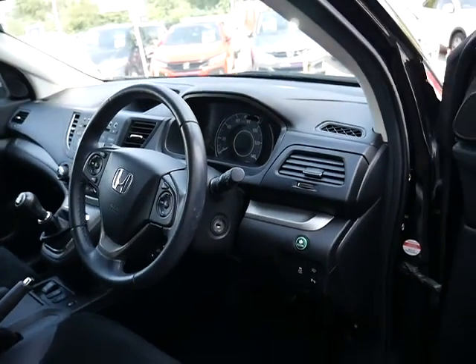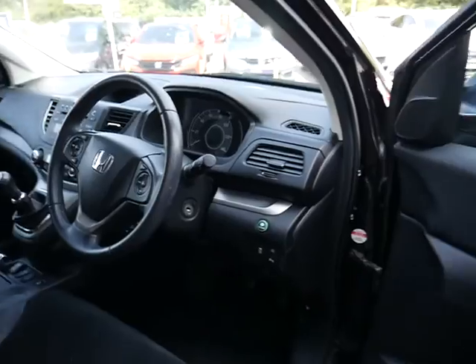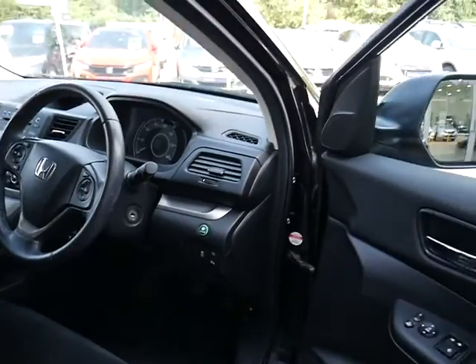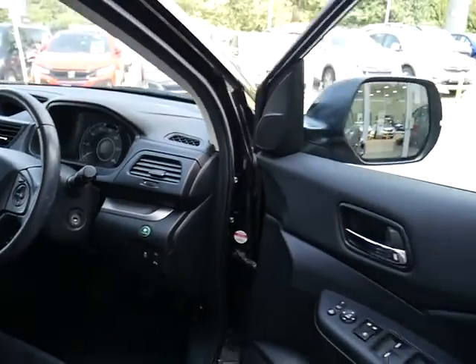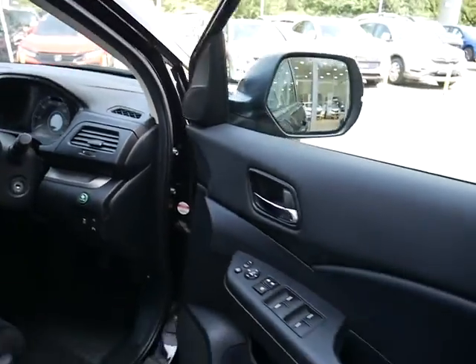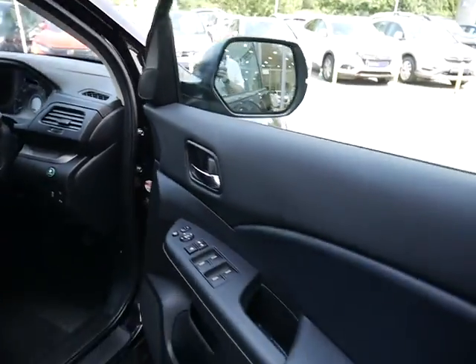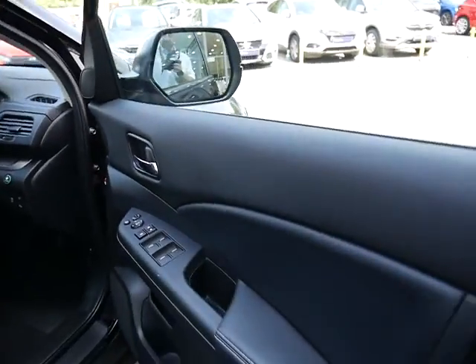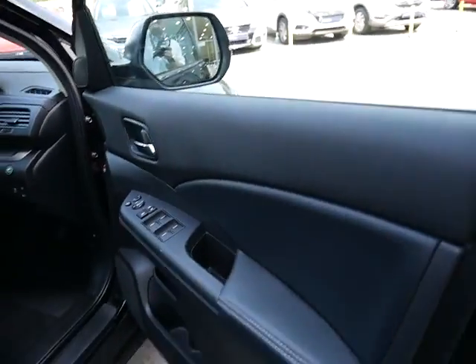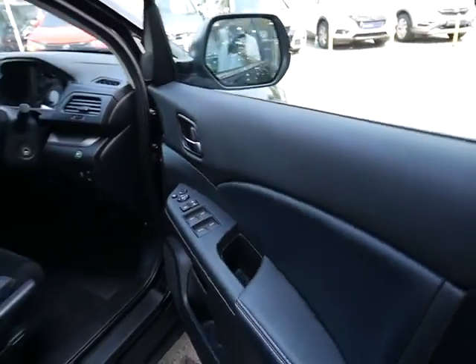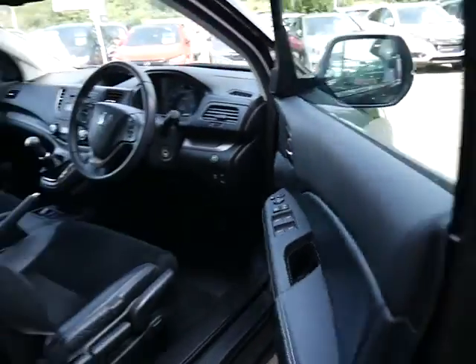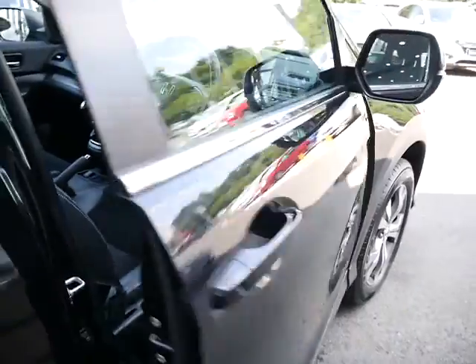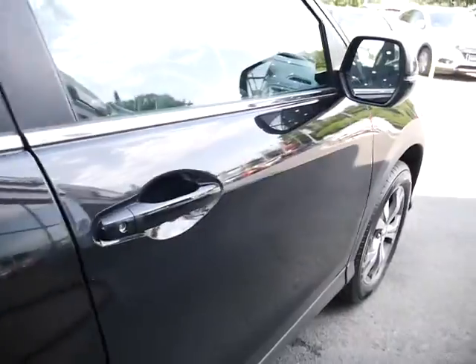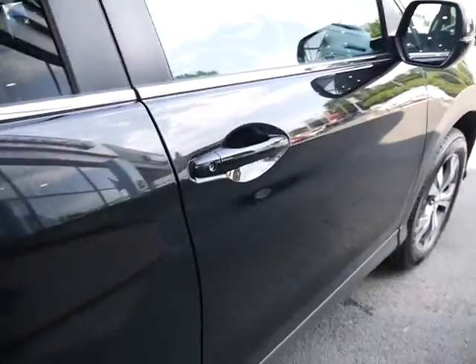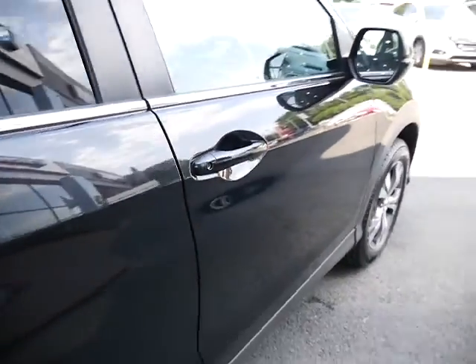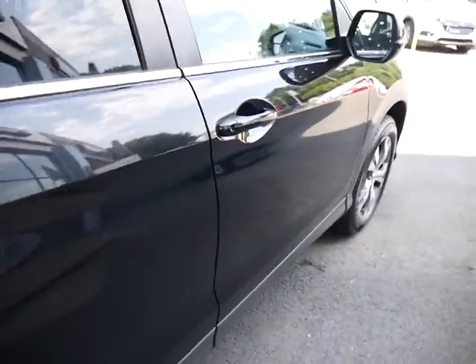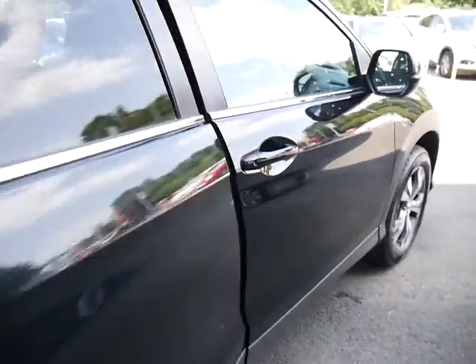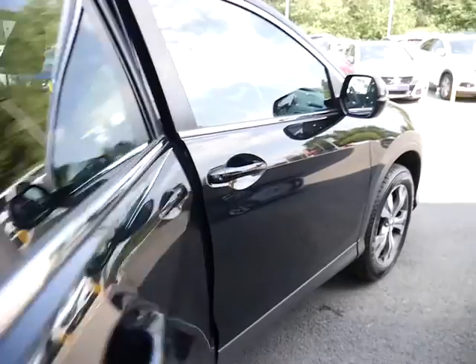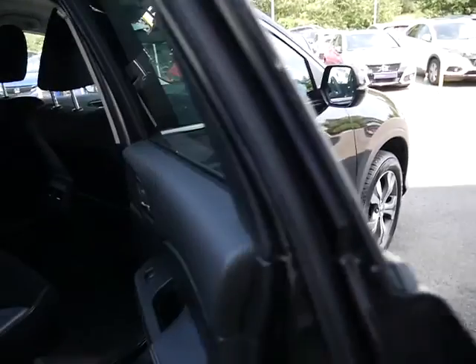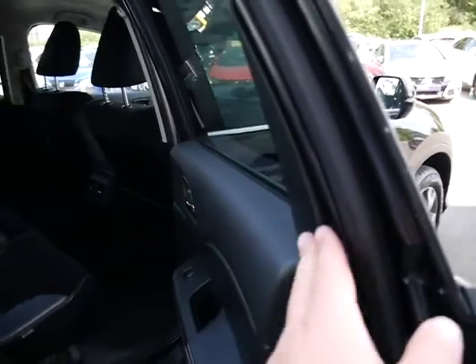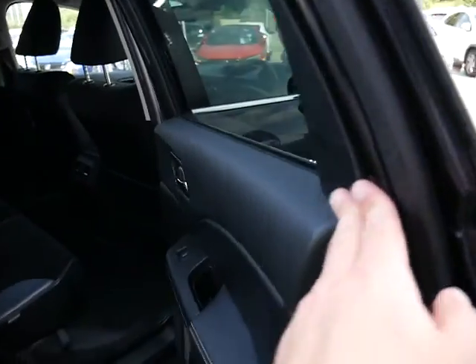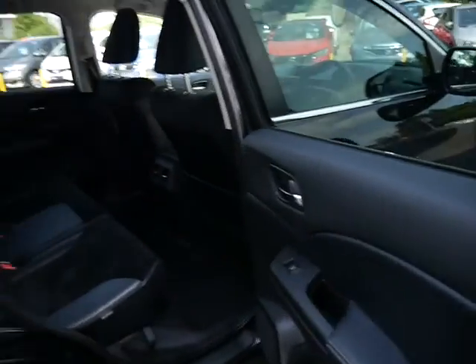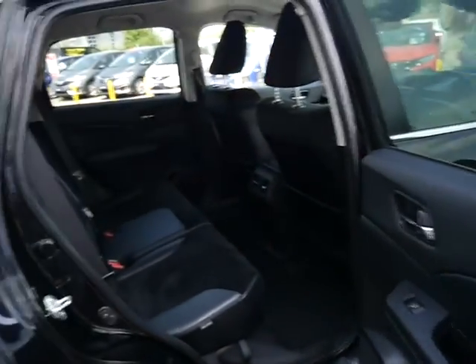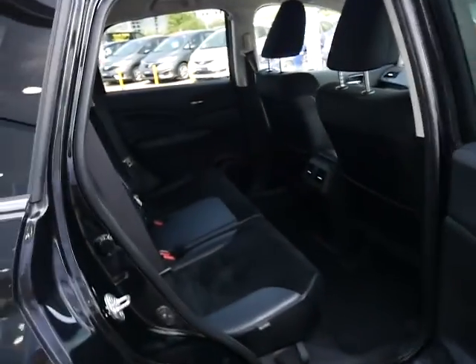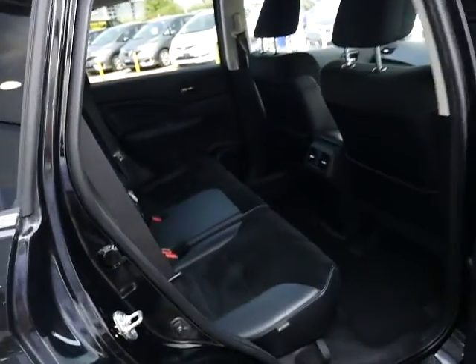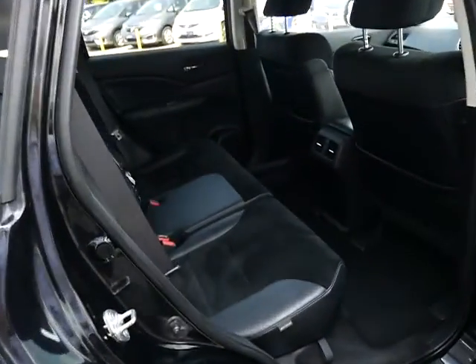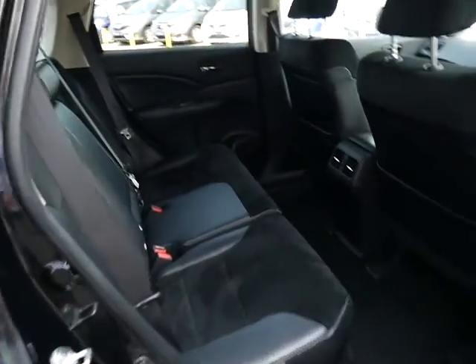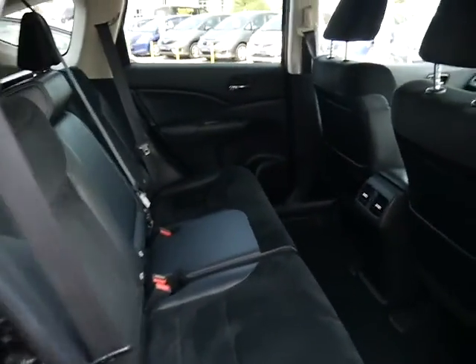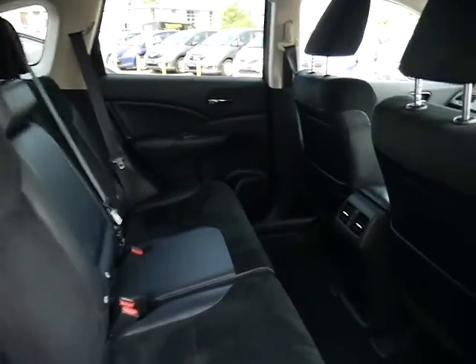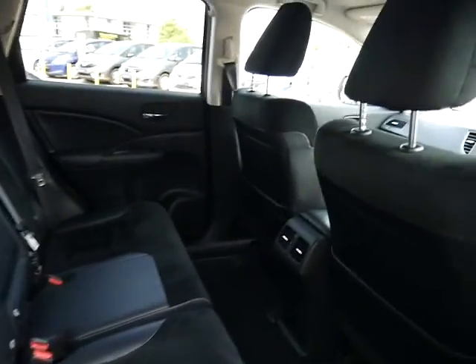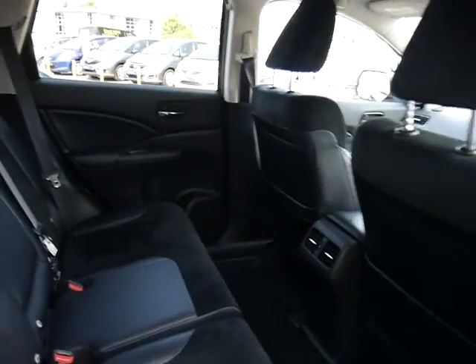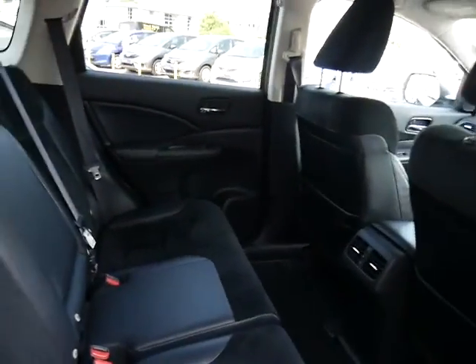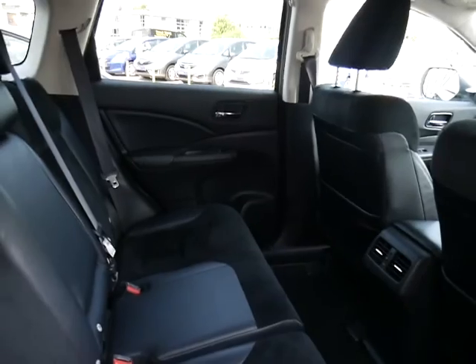The wing mirrors fold in at the touch of a button, and naturally you've got electric windows front and back. In the back you might notice there is privacy glass, which is ideal if you have kids or pets in the back.